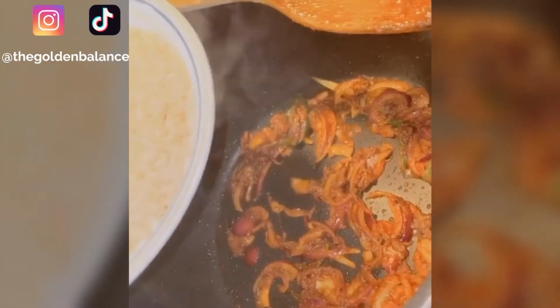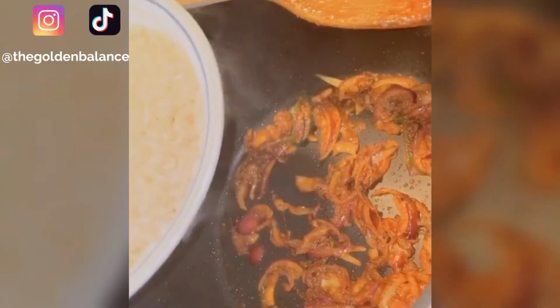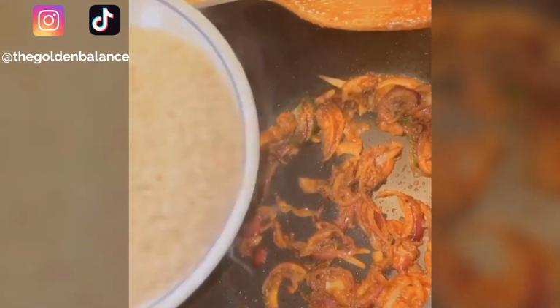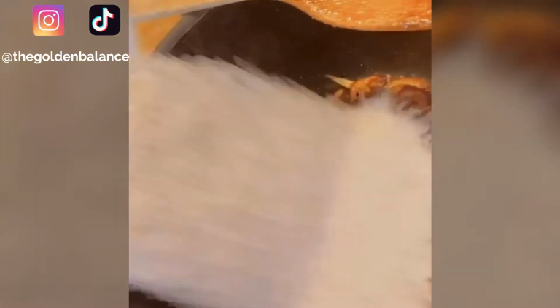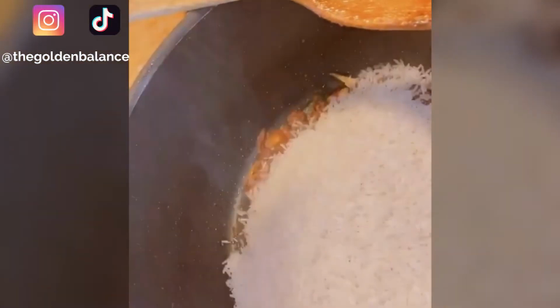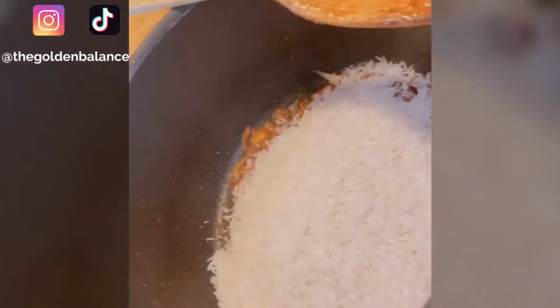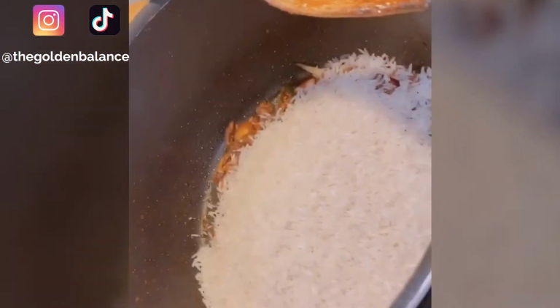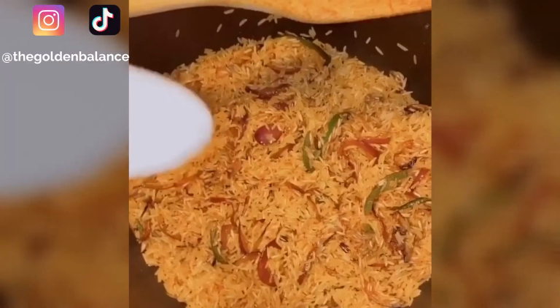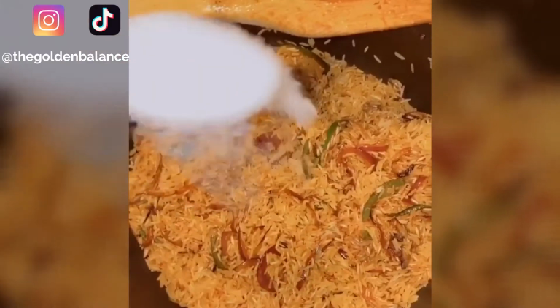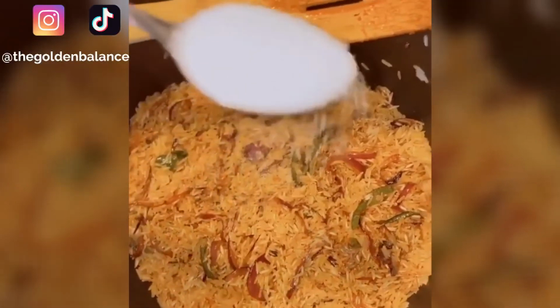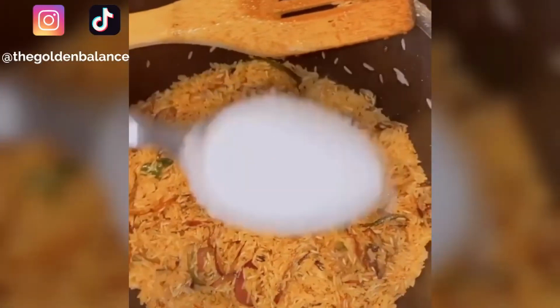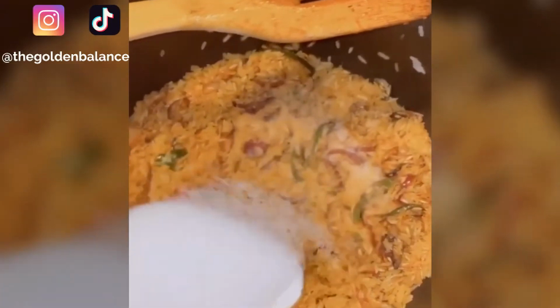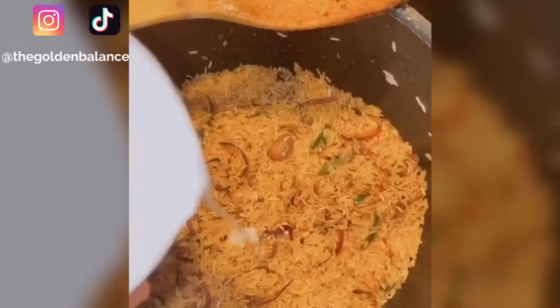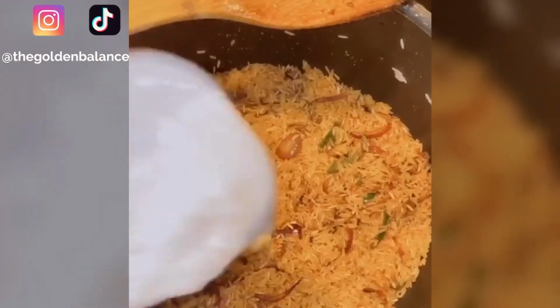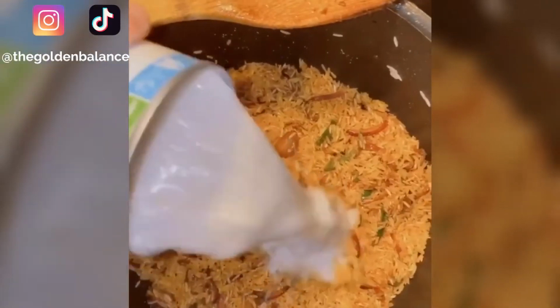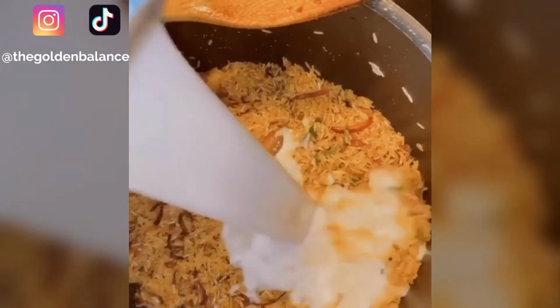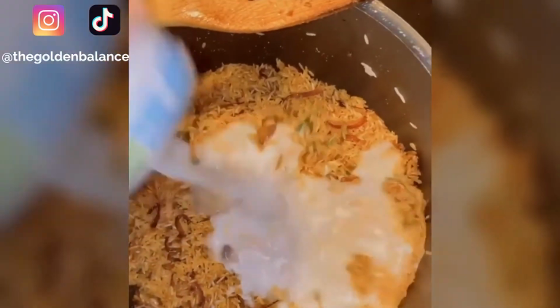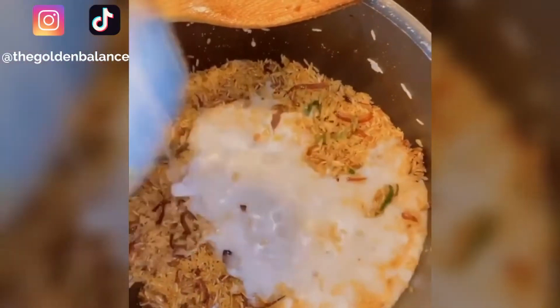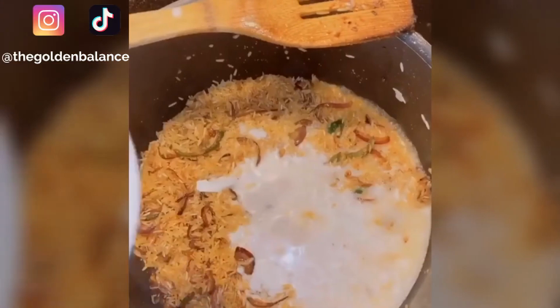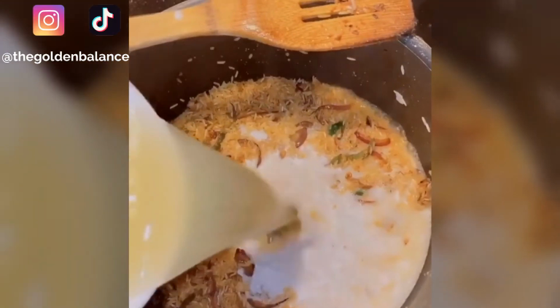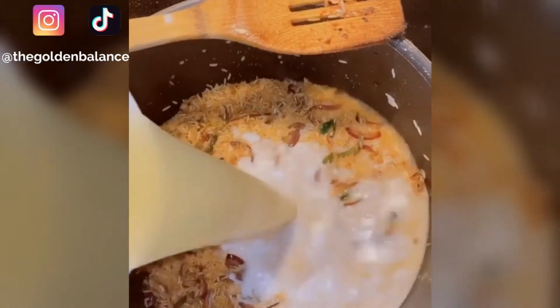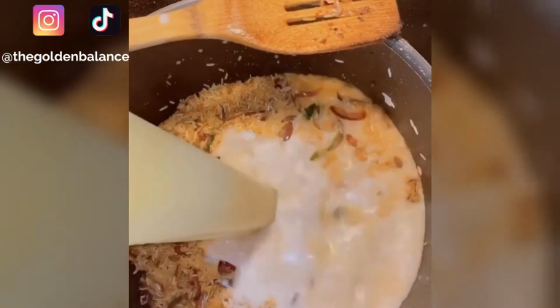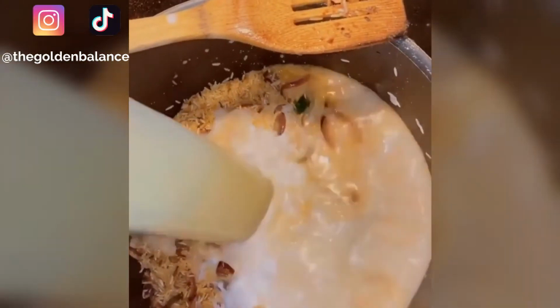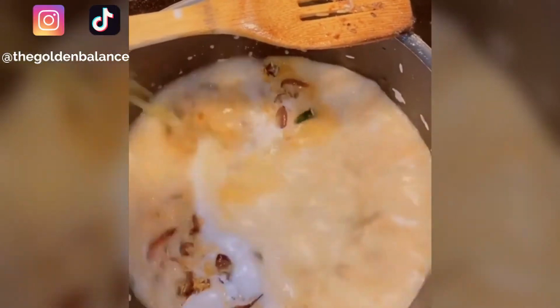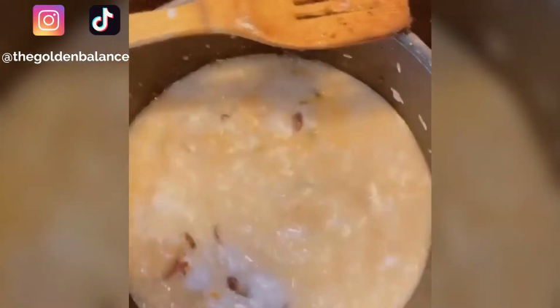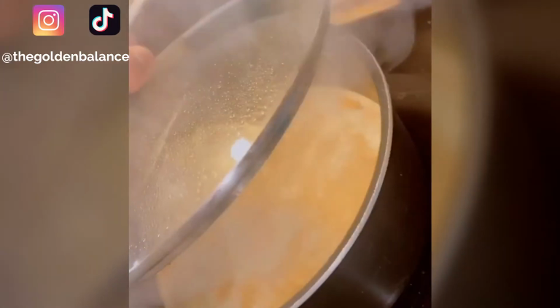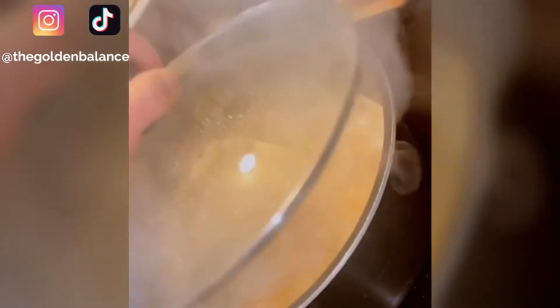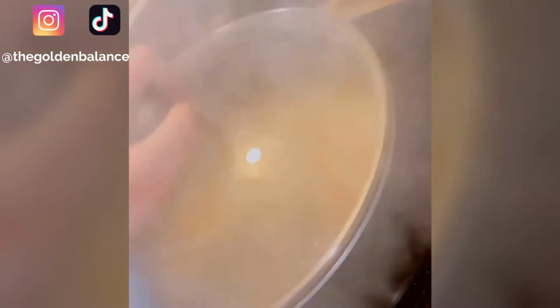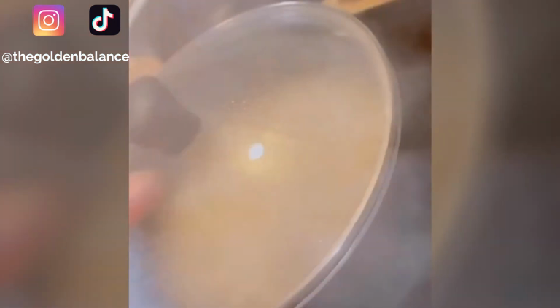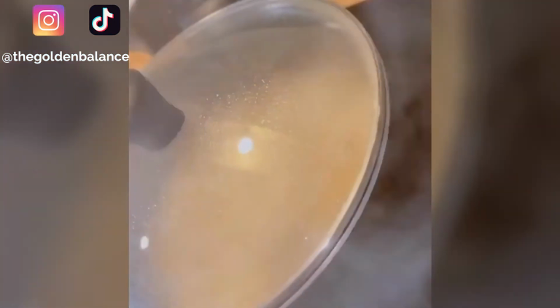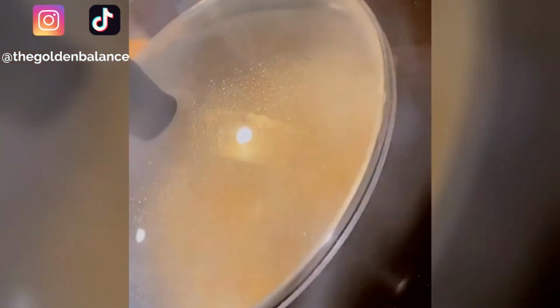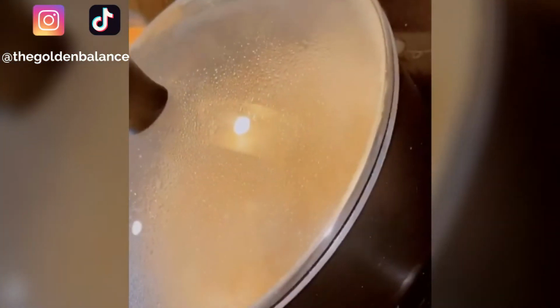Once they cook through a little bit, add in your basmati rice, add in some salt, add in your coconut milk, your chicken stock, and bring to a boil. Now cover and drop the heat and cook for 12 minutes.